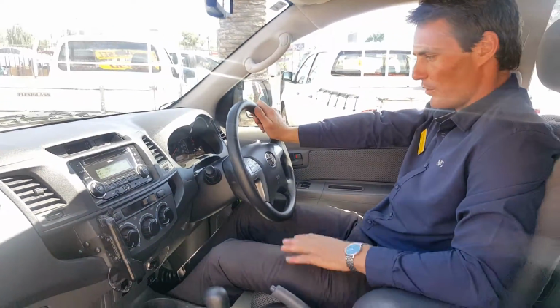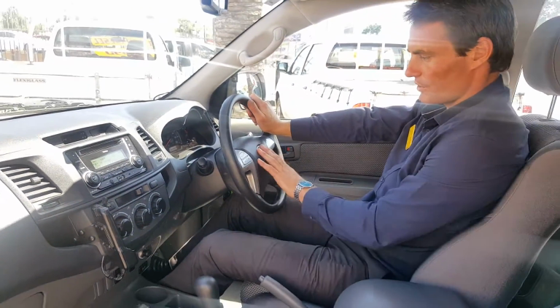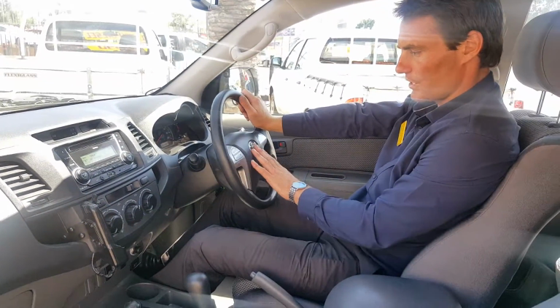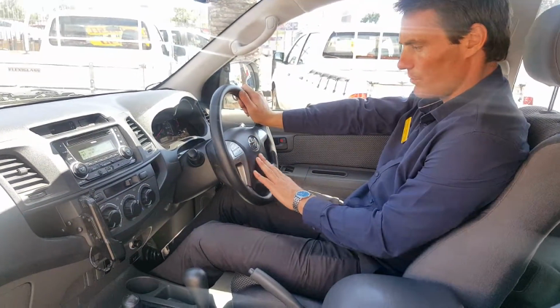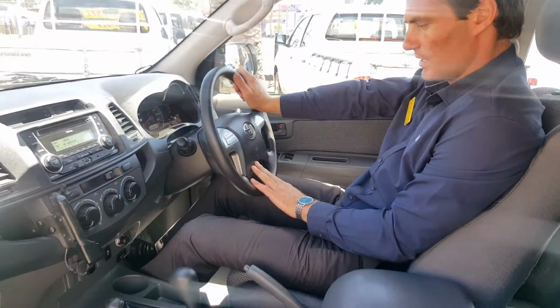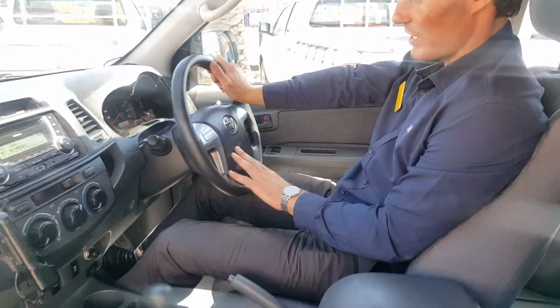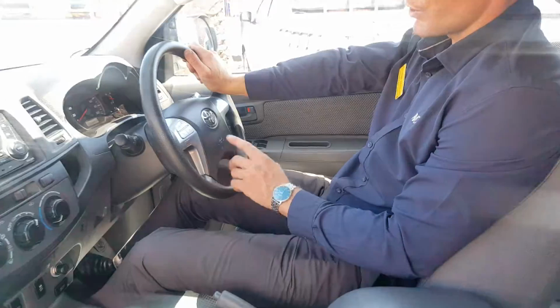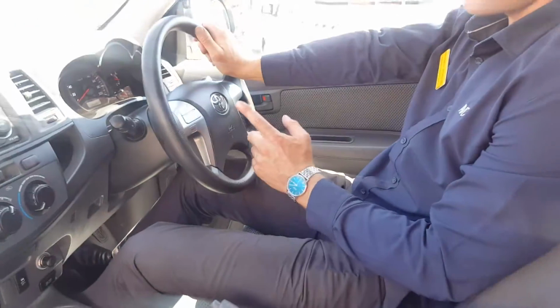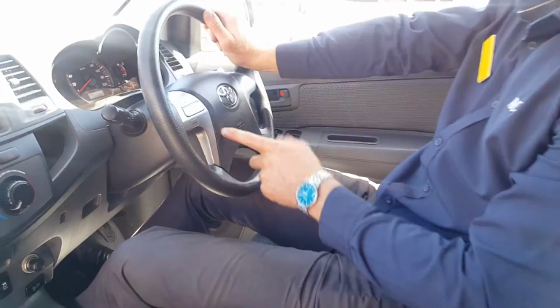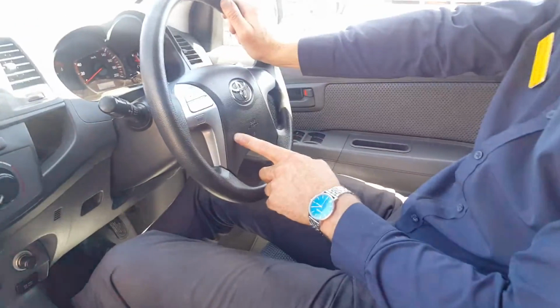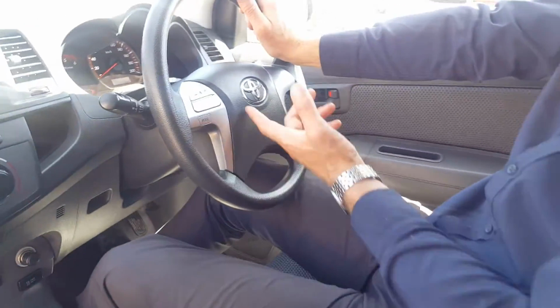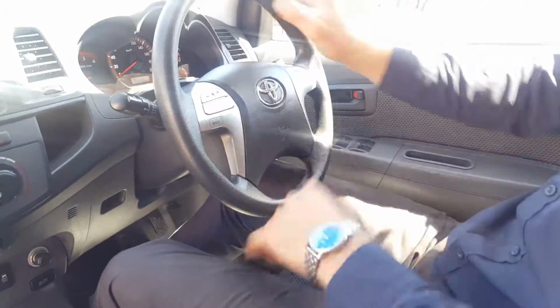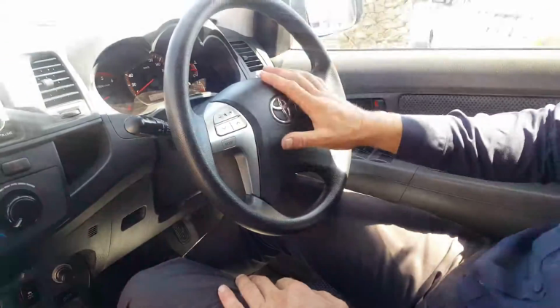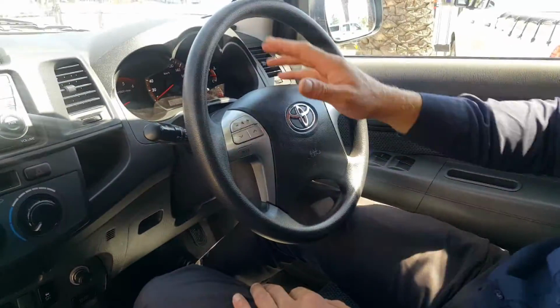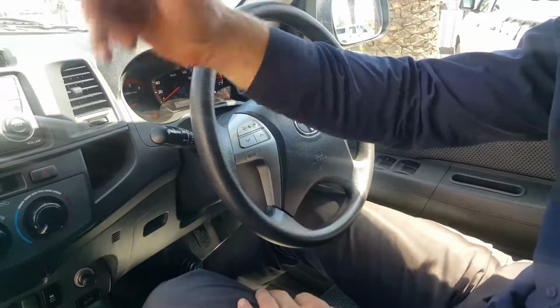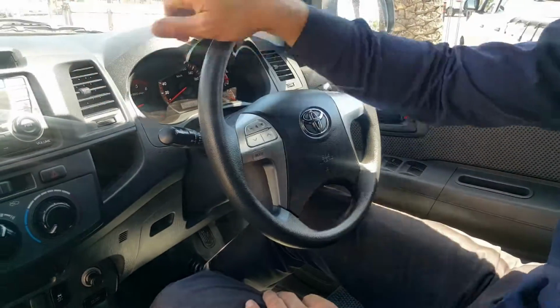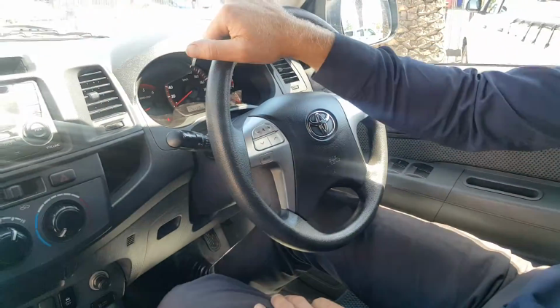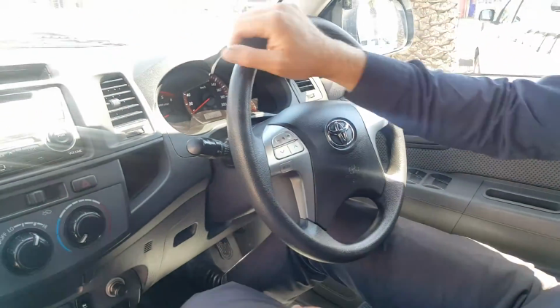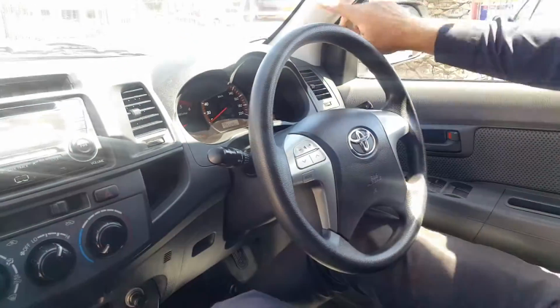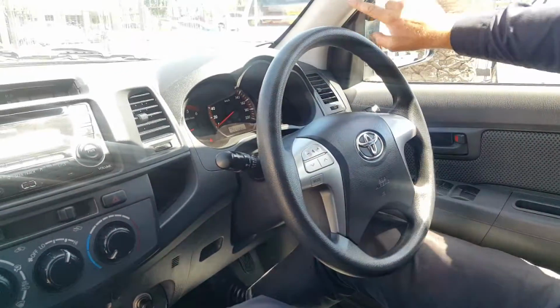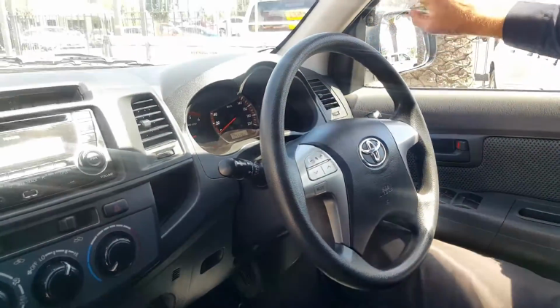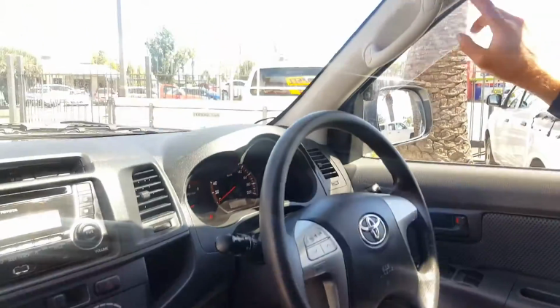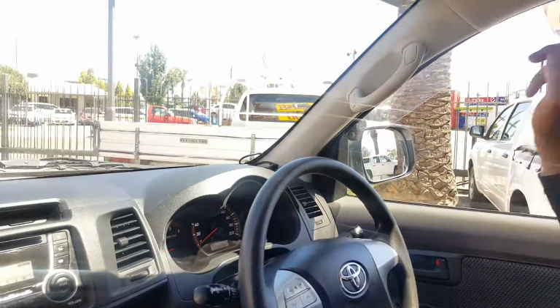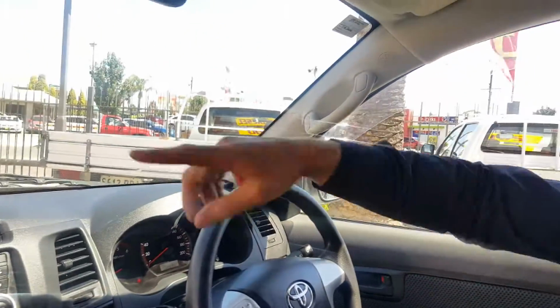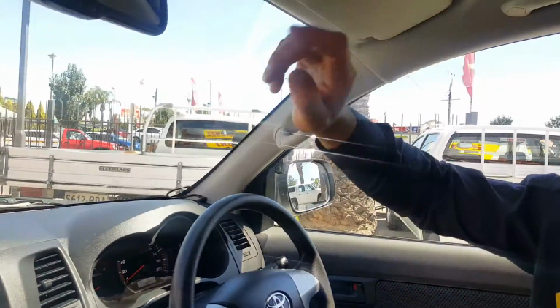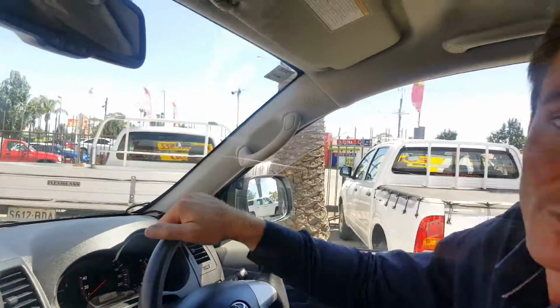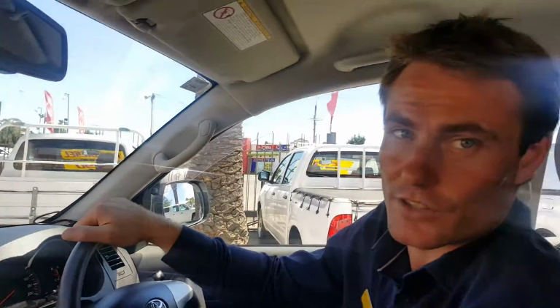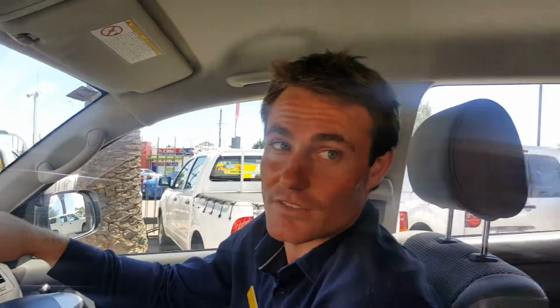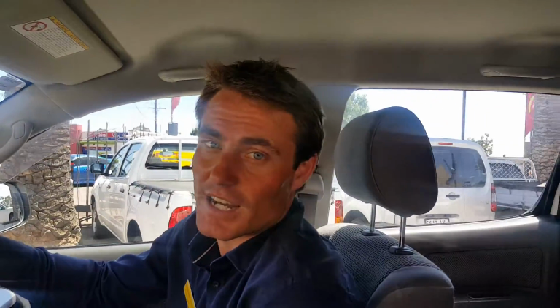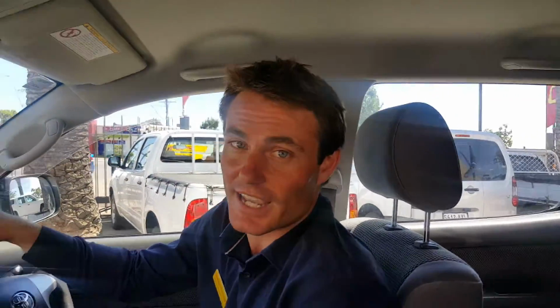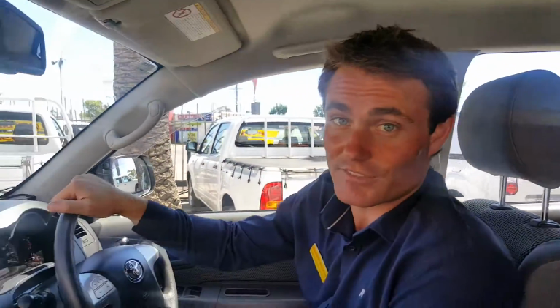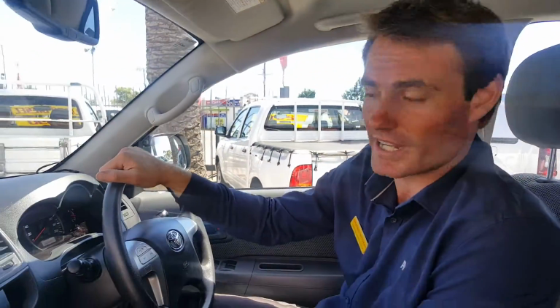Moving across to the steering wheel, we do have SRS airbags — so we've got the driver's airbag, passenger airbag, and also the curtain airbags that run up each side of the vehicle, so it's got the 5 star ANCAP safety rating.